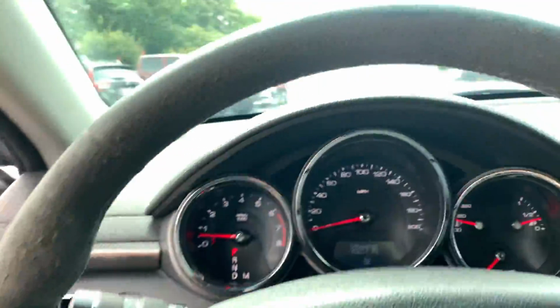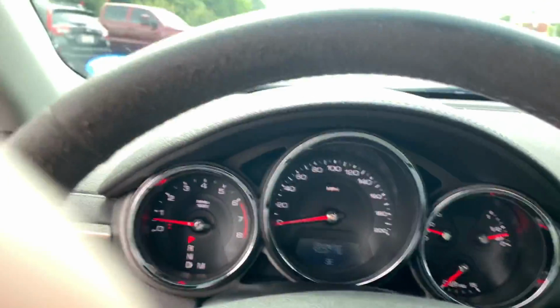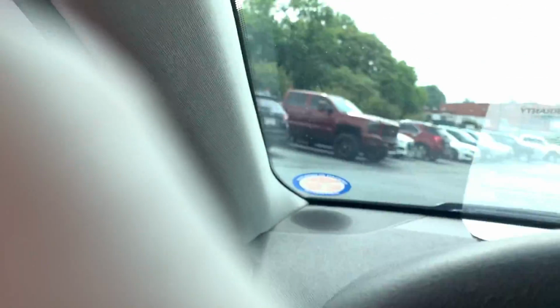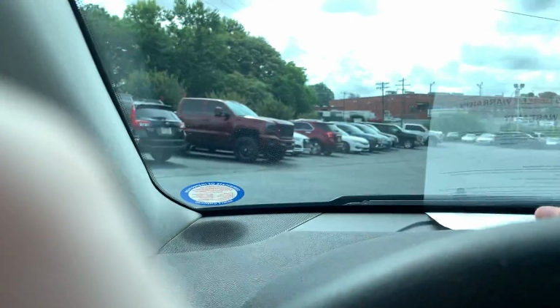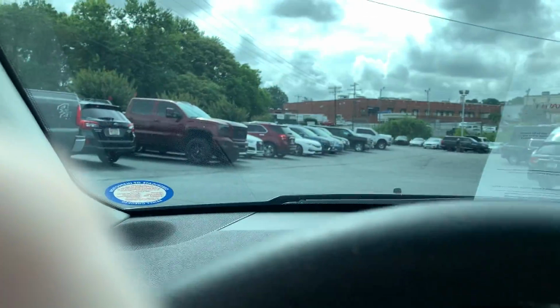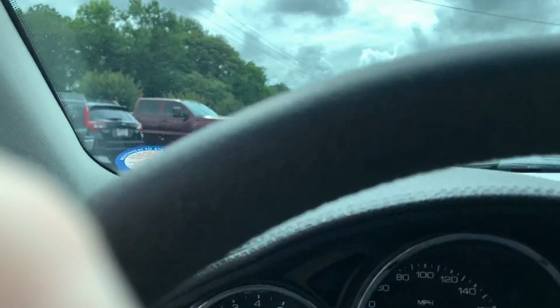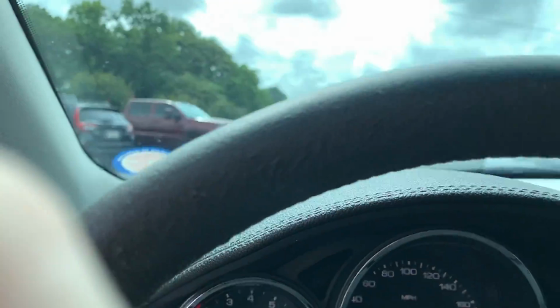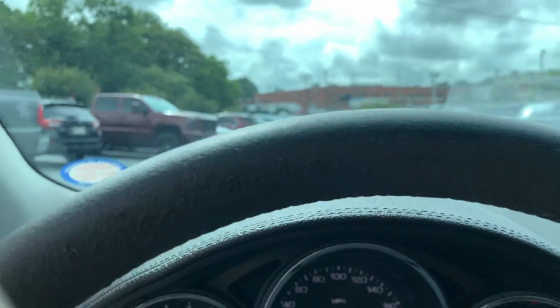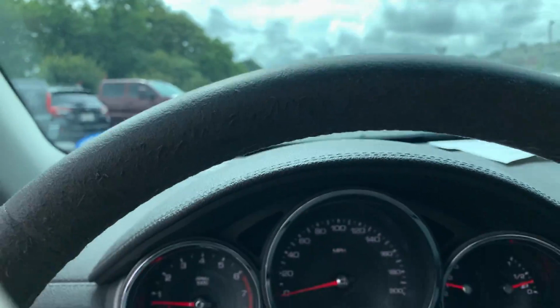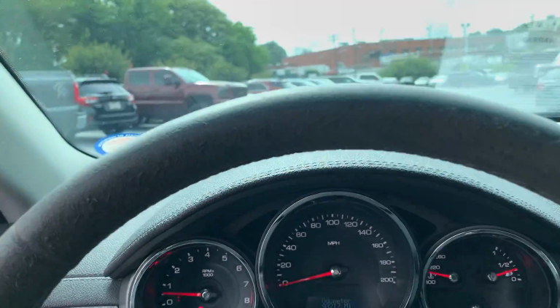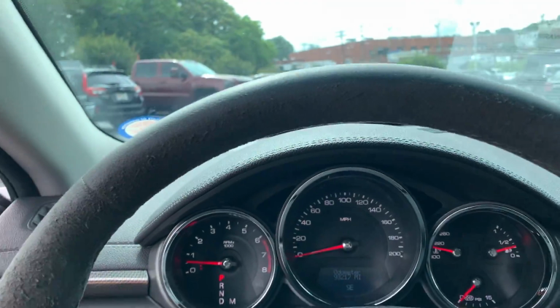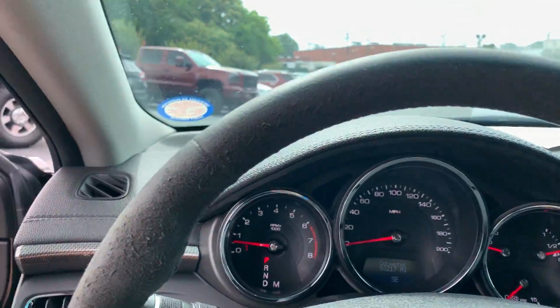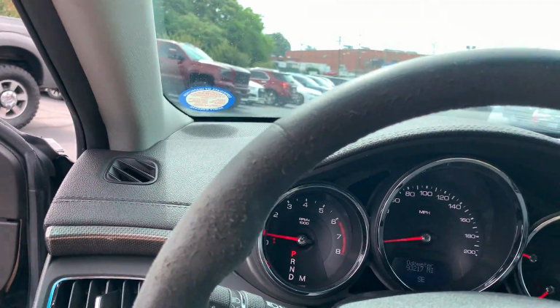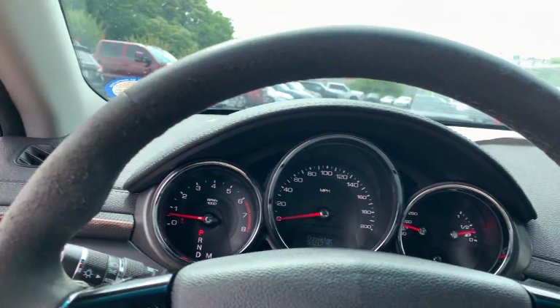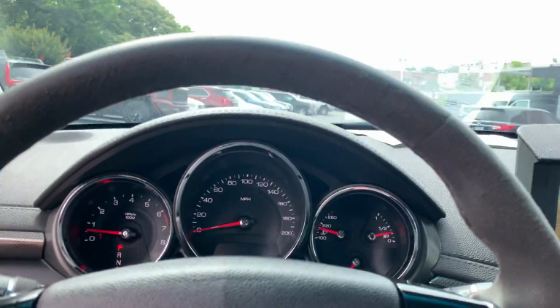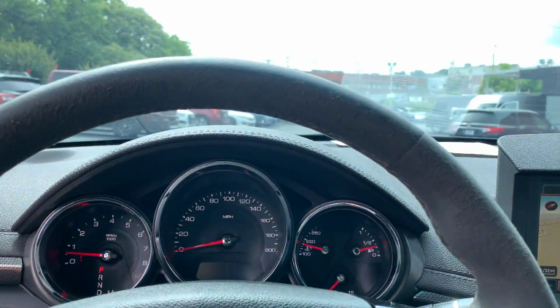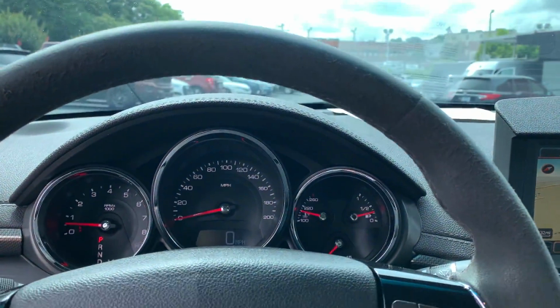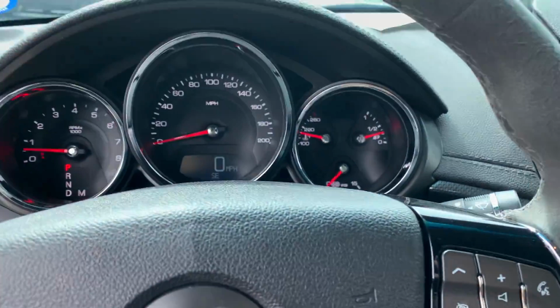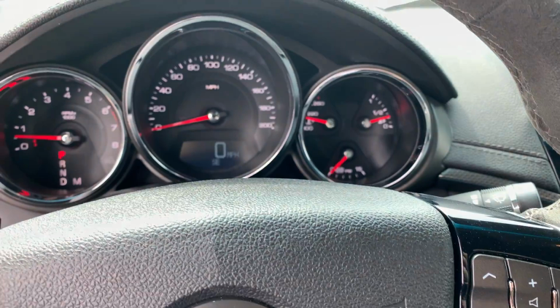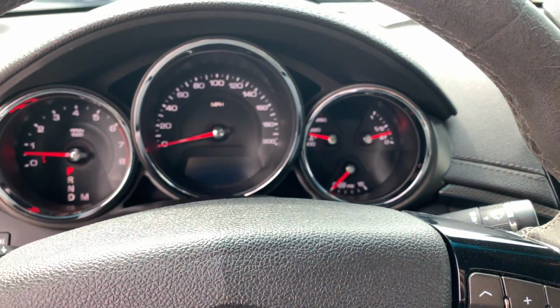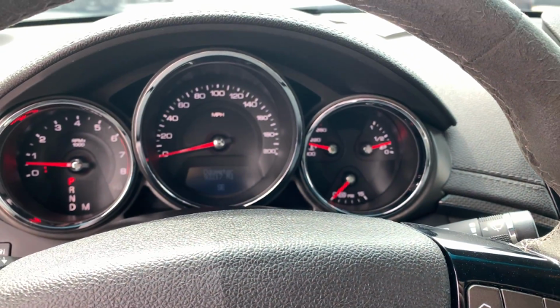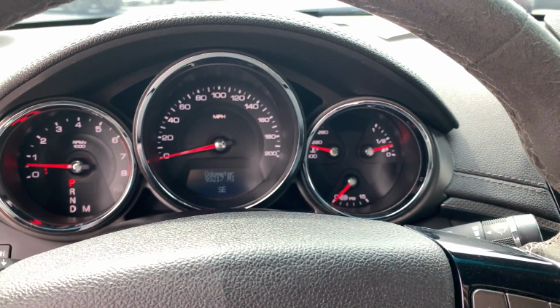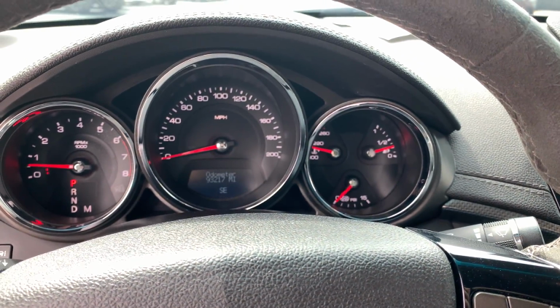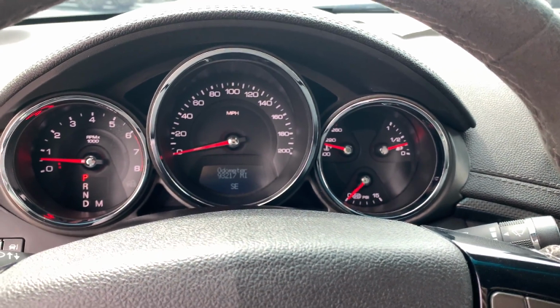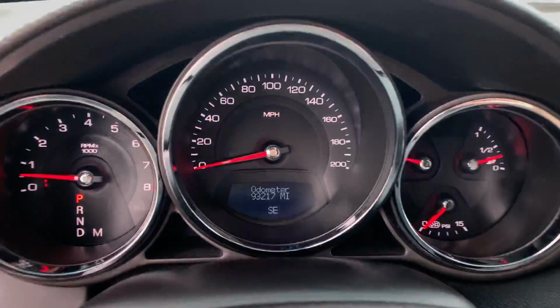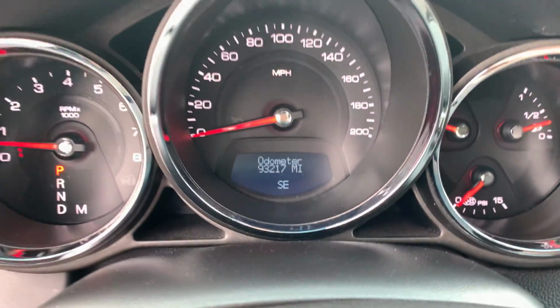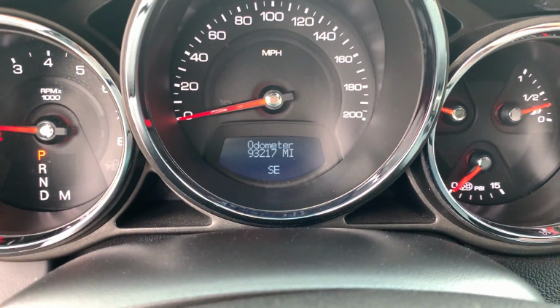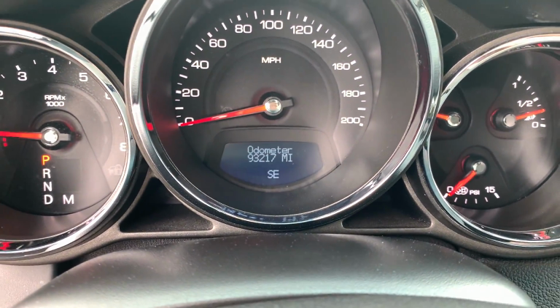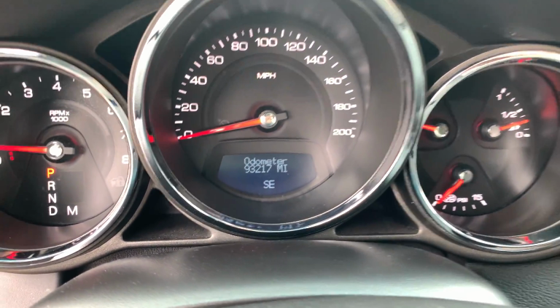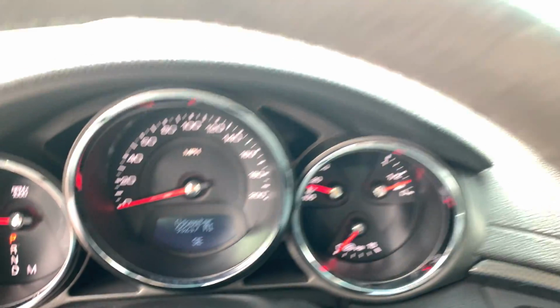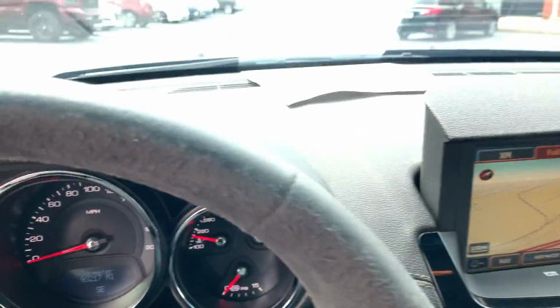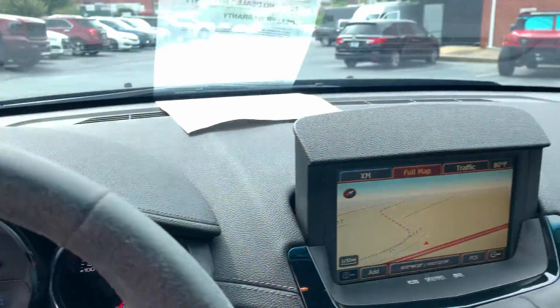It does have the heads up display — actually no, I thought it did. 93,000 original miles.